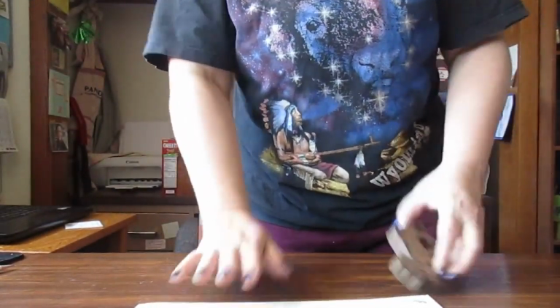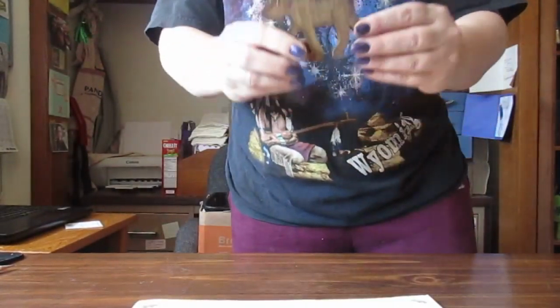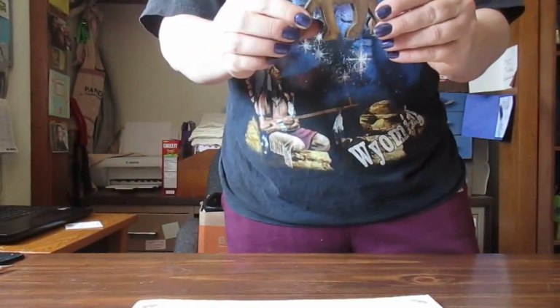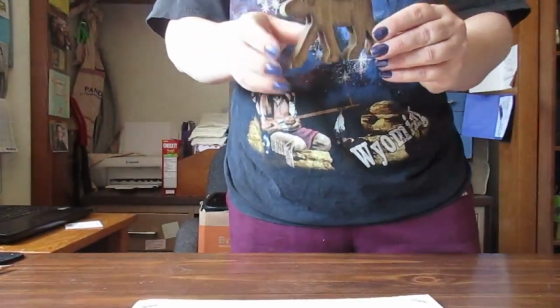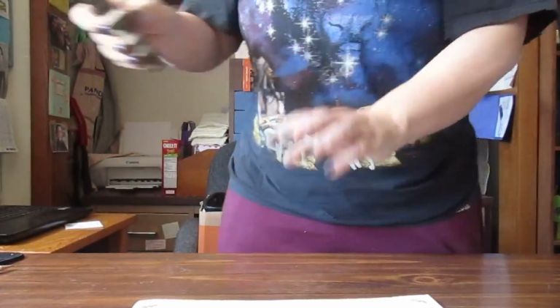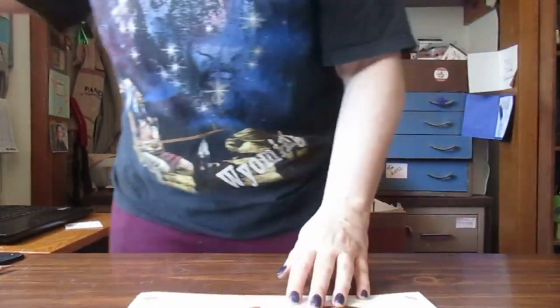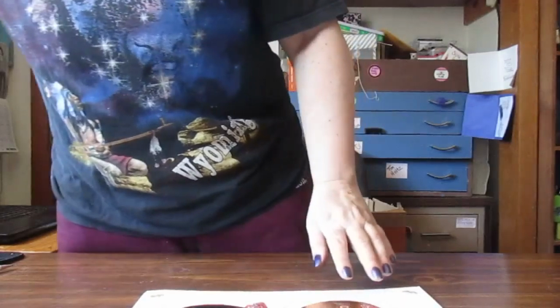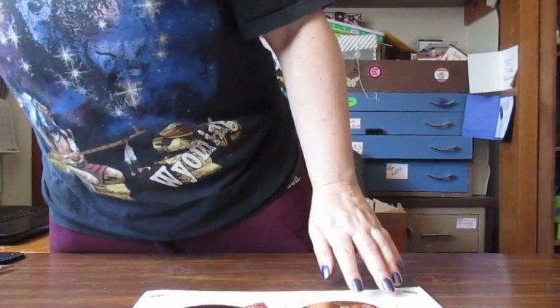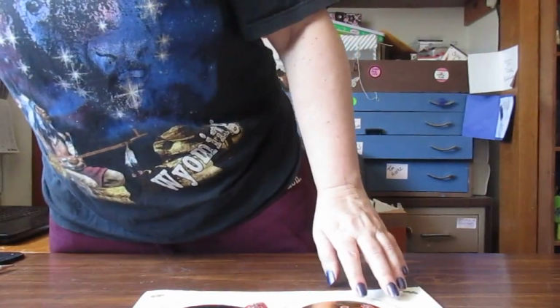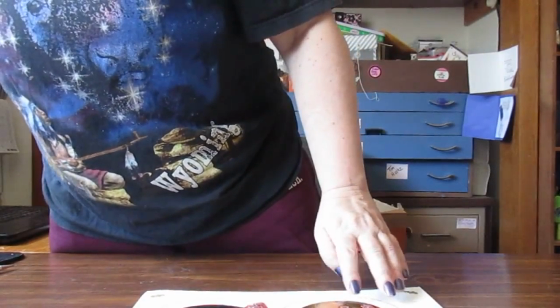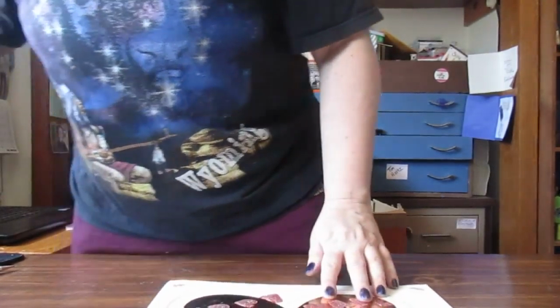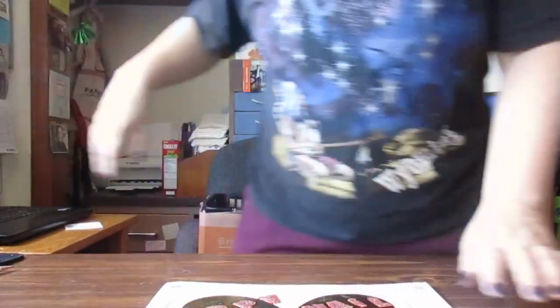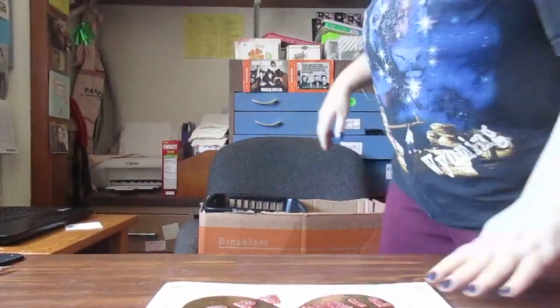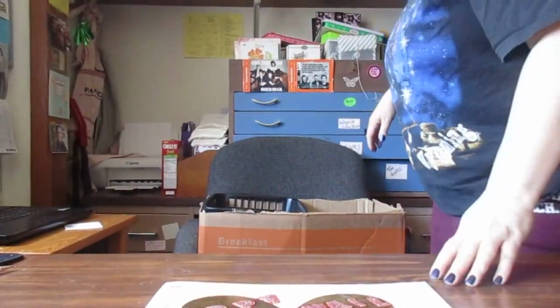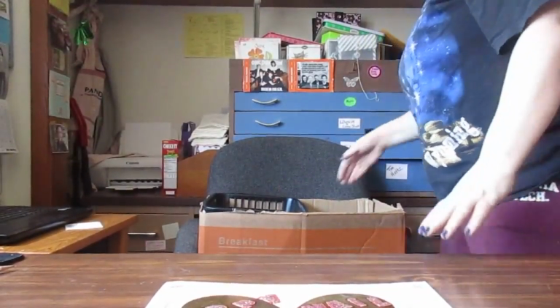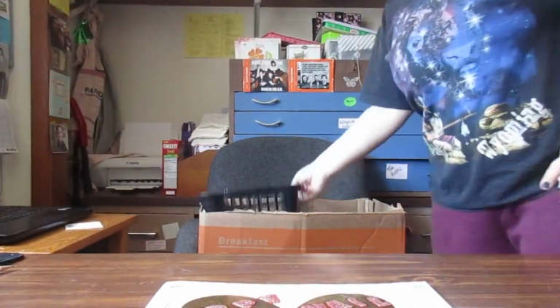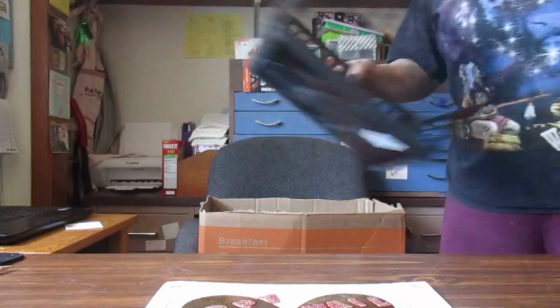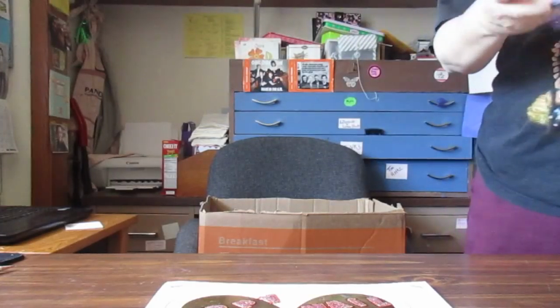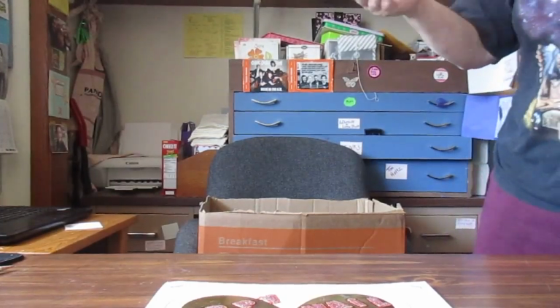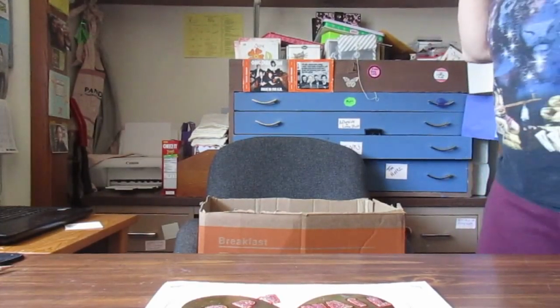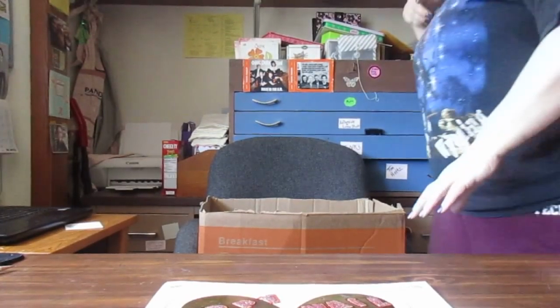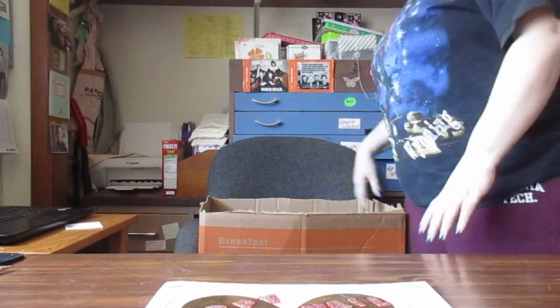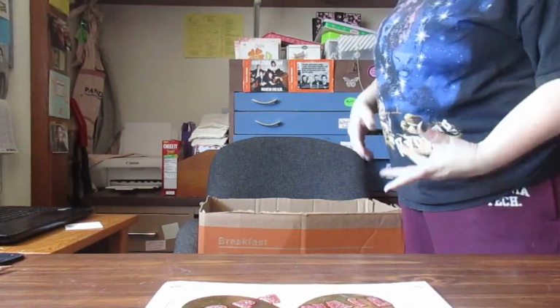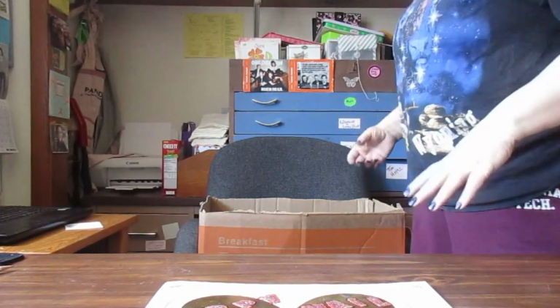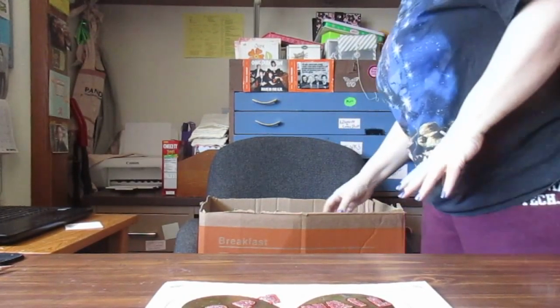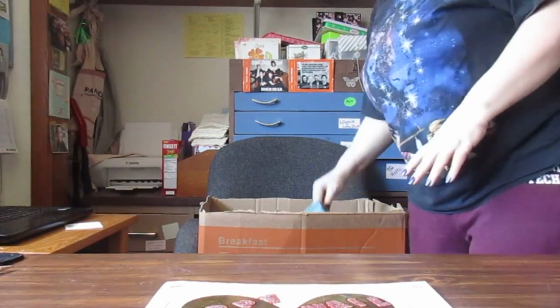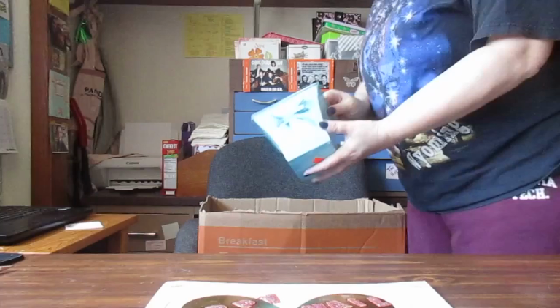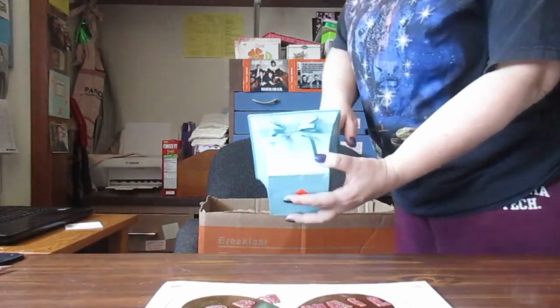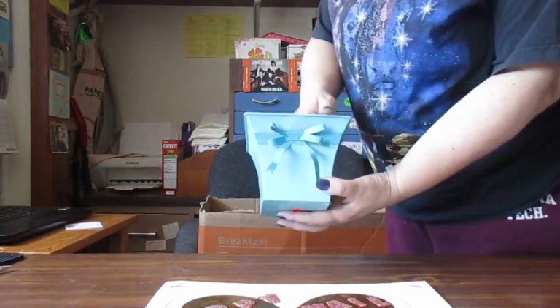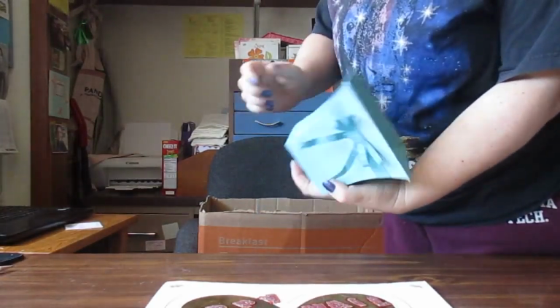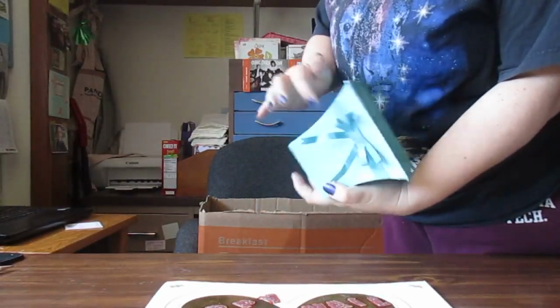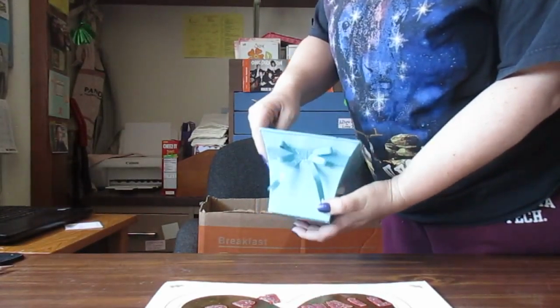I like moose — he's going on my window right now. My mom had a thing for mooses, so whenever I see one it's always like a sign from her. And then there's a little bucket — yeah, it's cute.